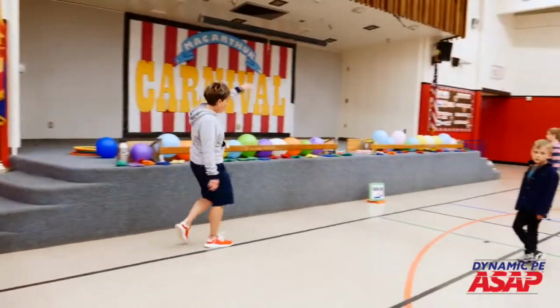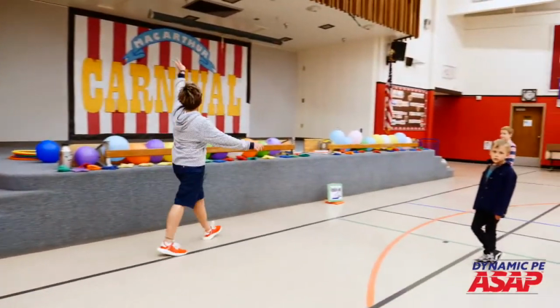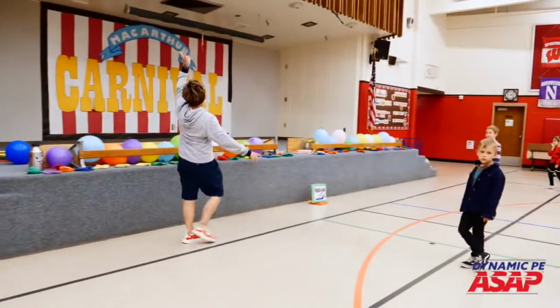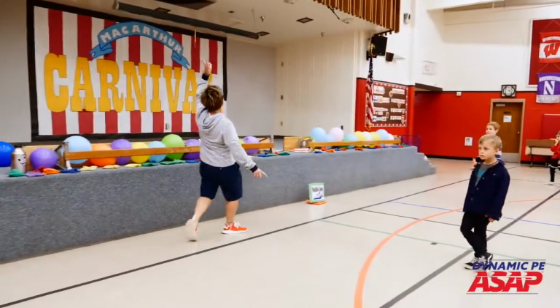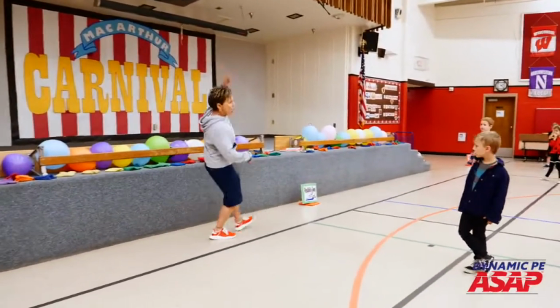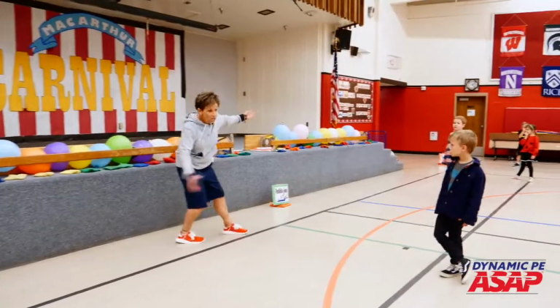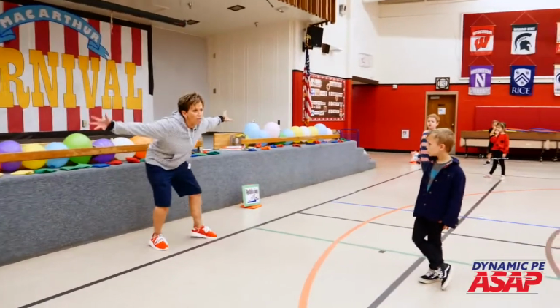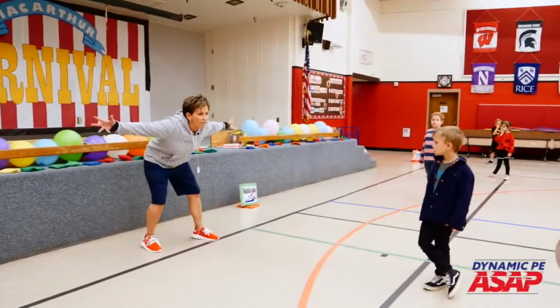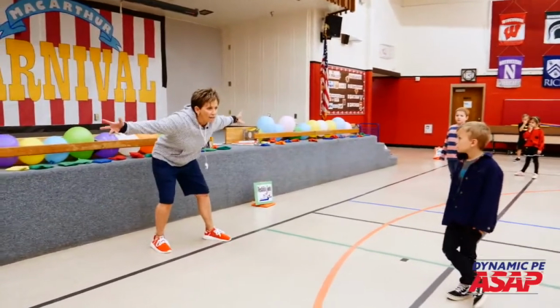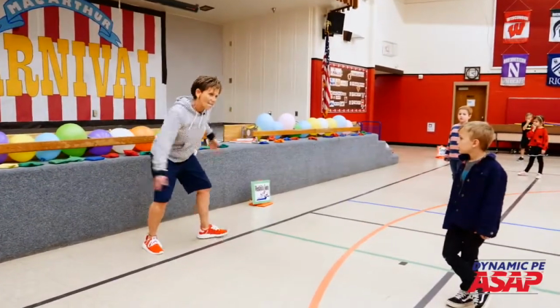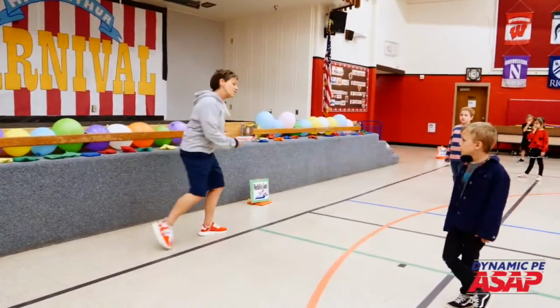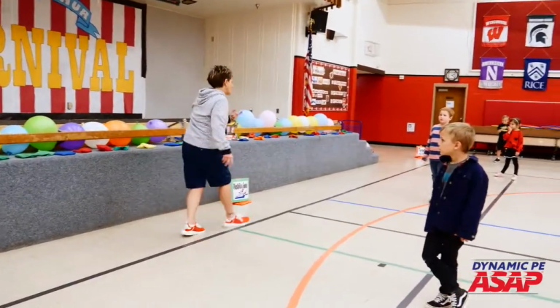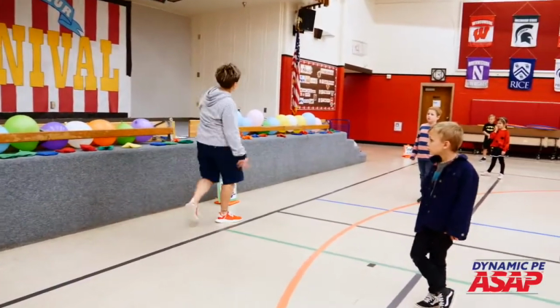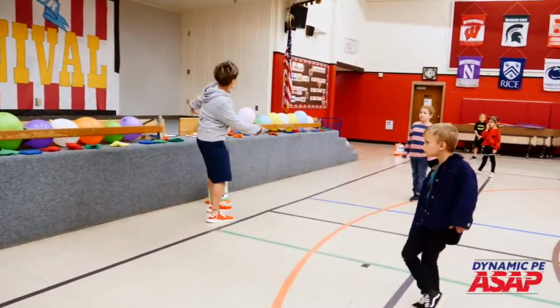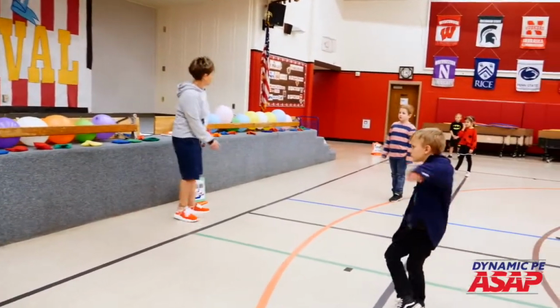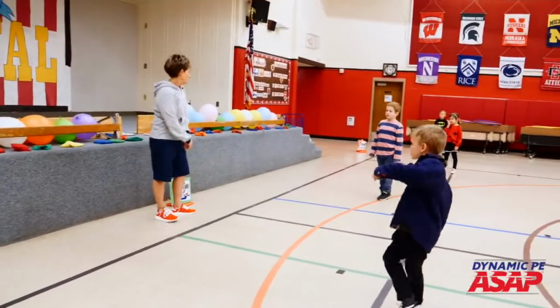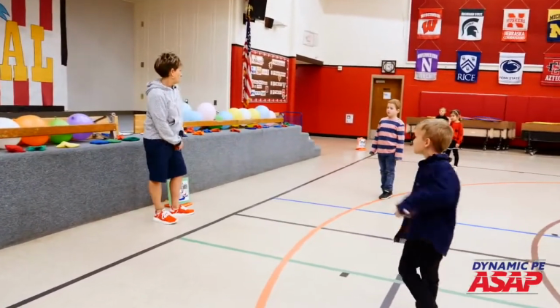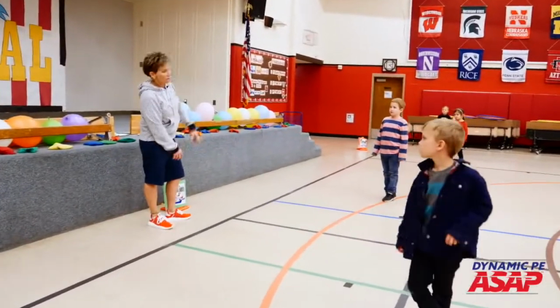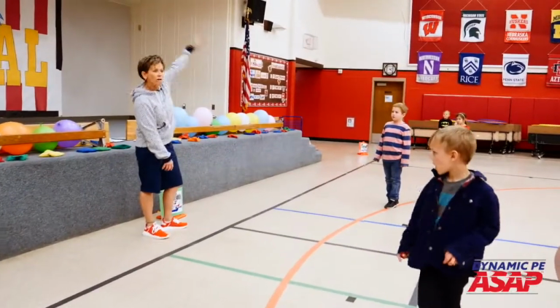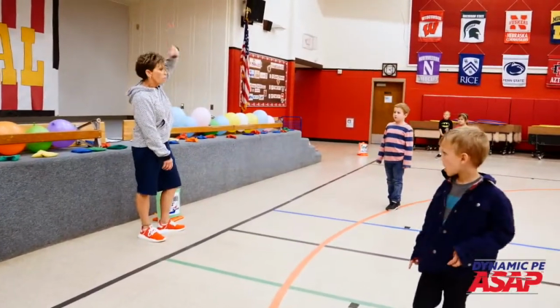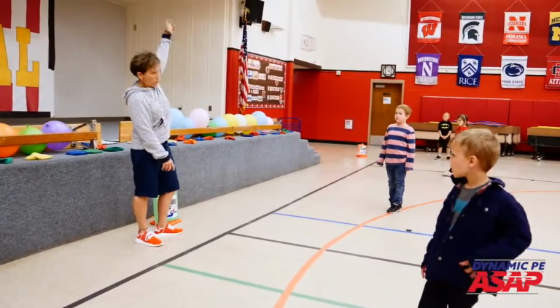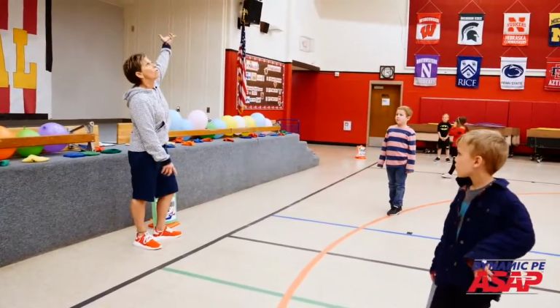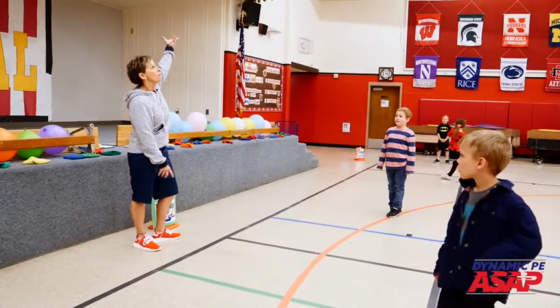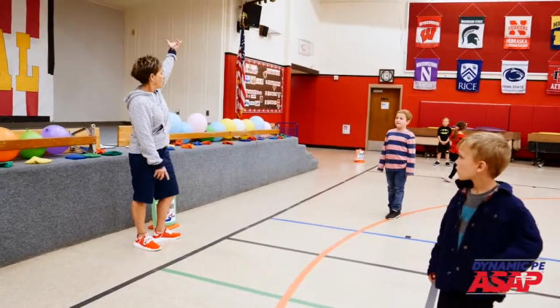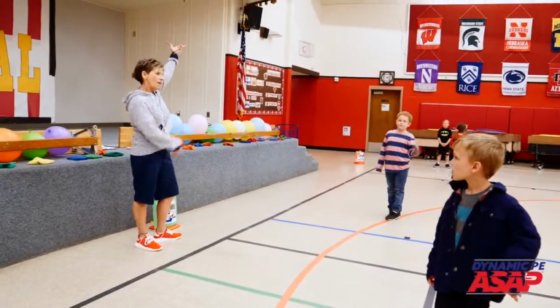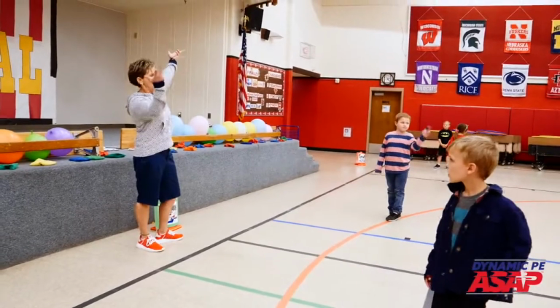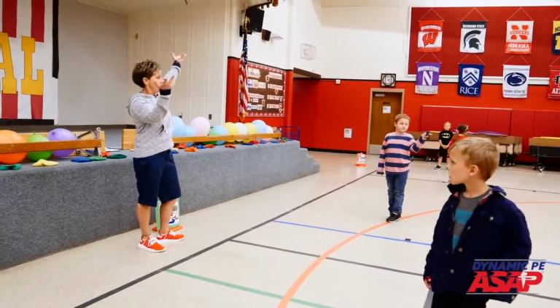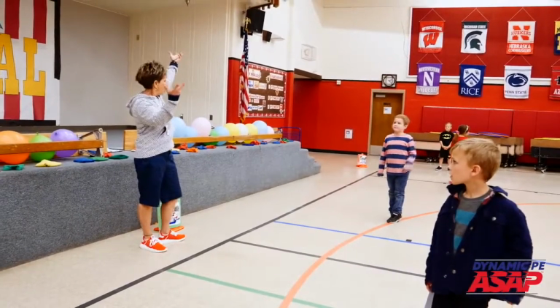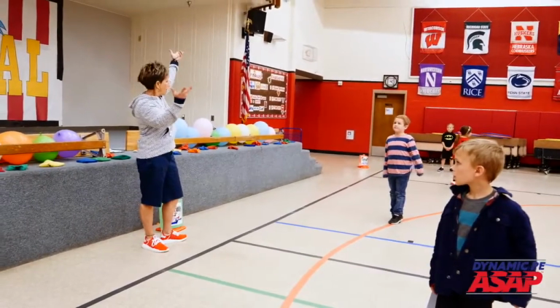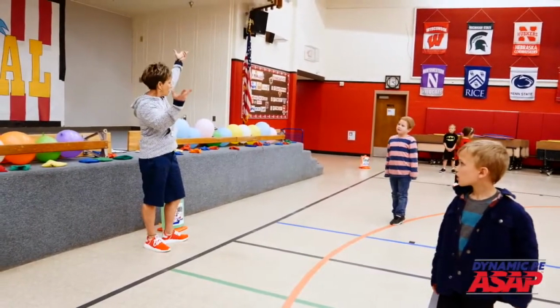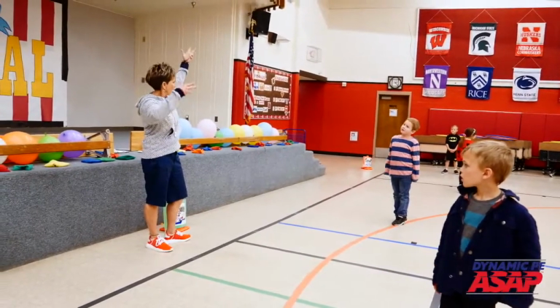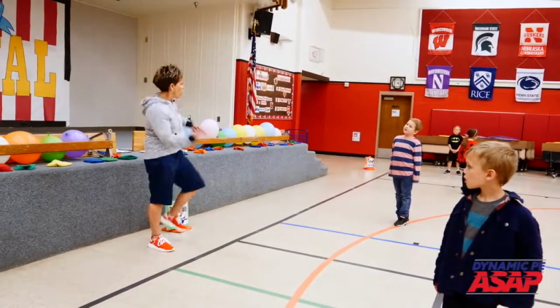Magic number is three. Once you get three, your job is to sit down to show you're filled. If you need more, let her. Soldiers, go.